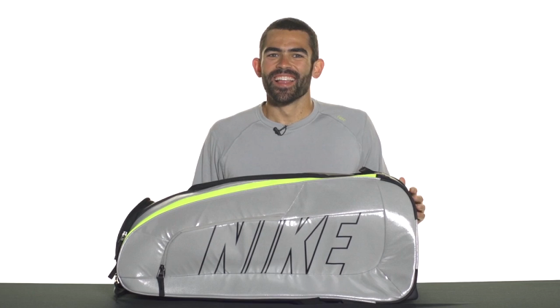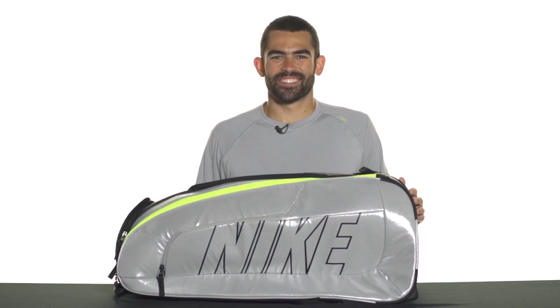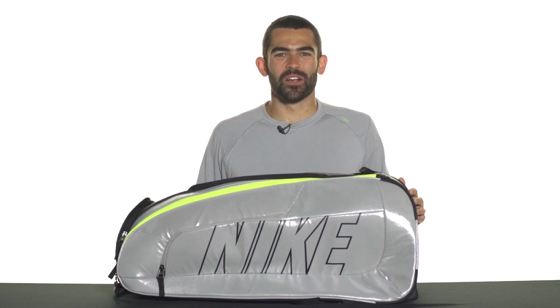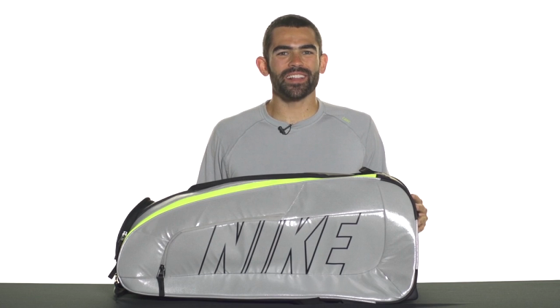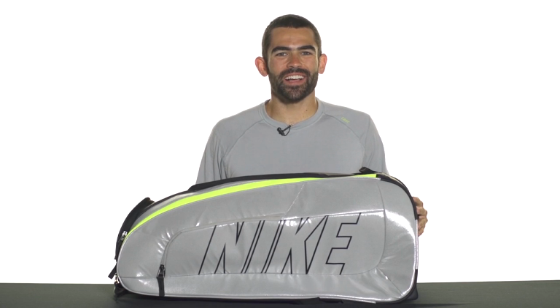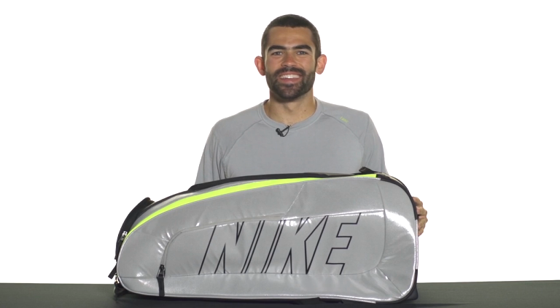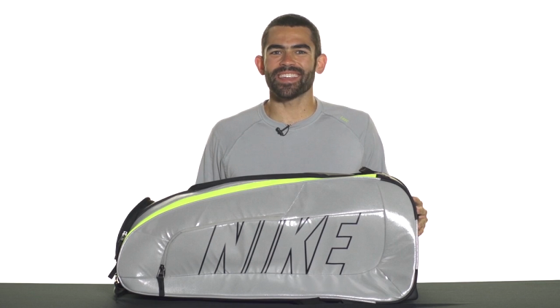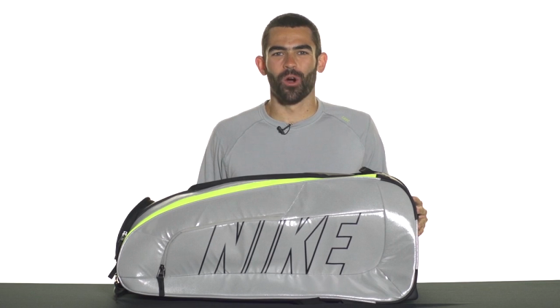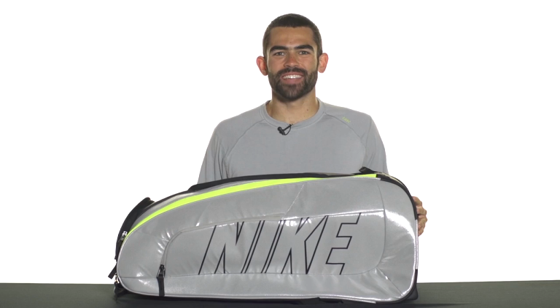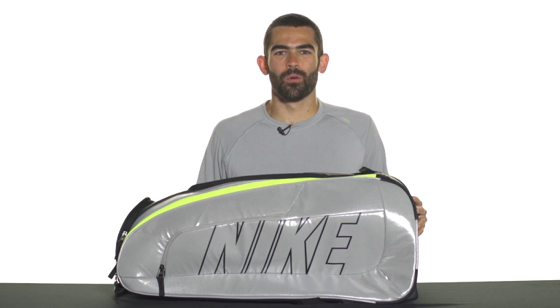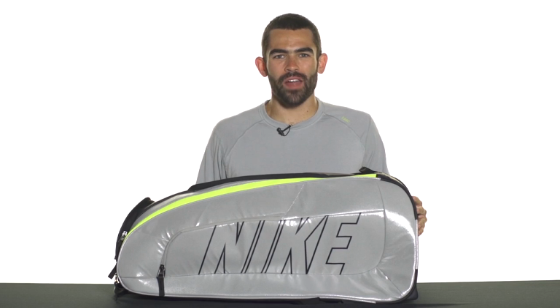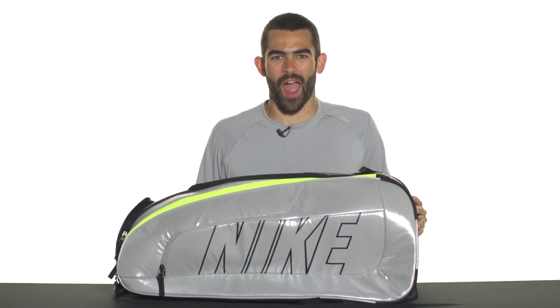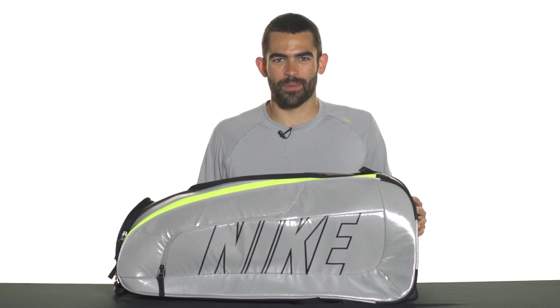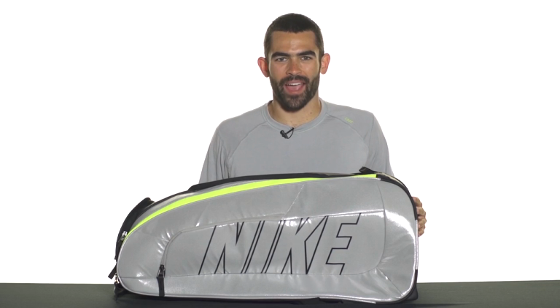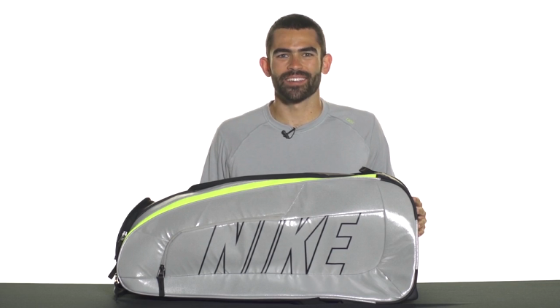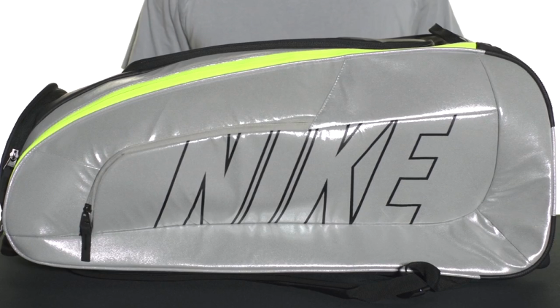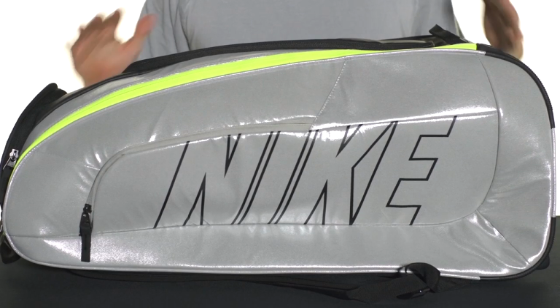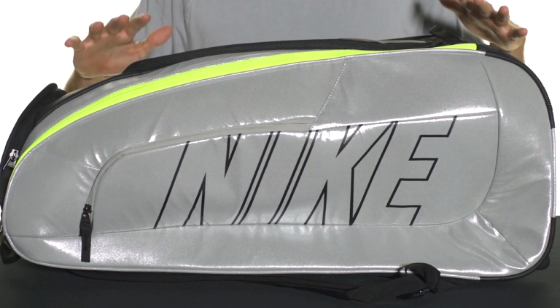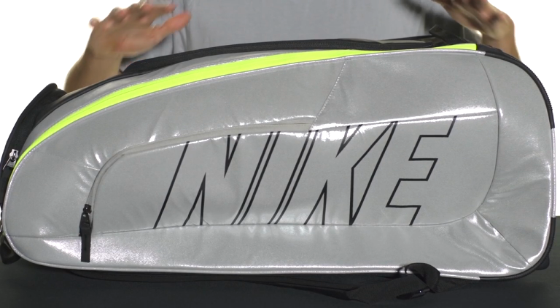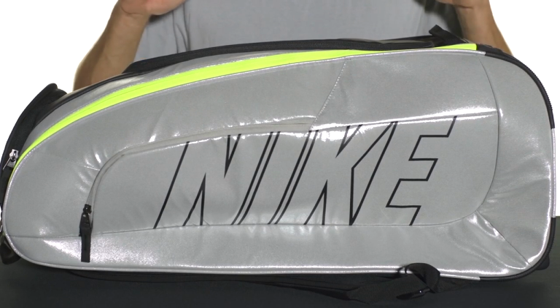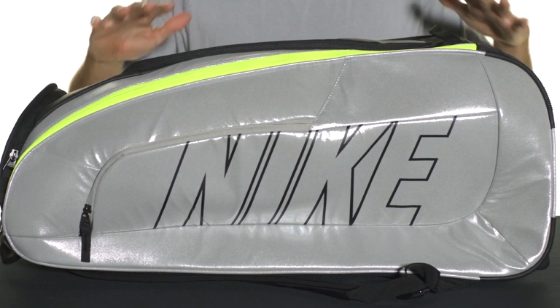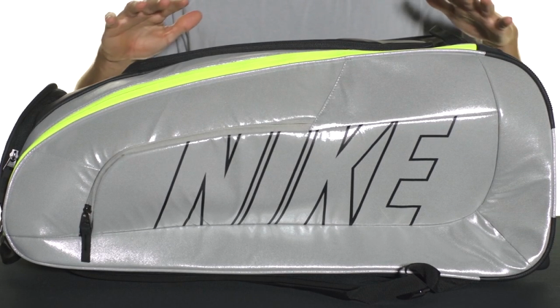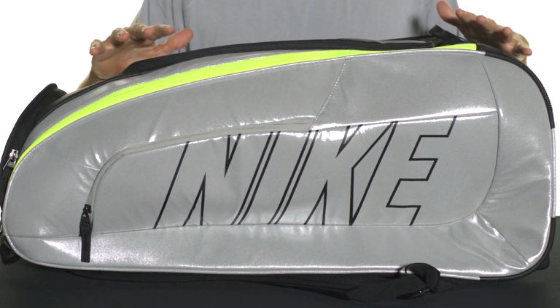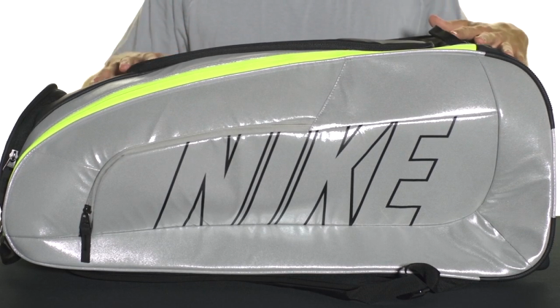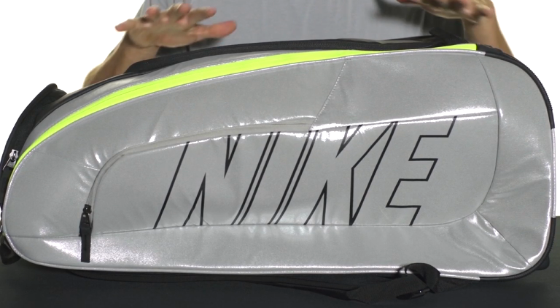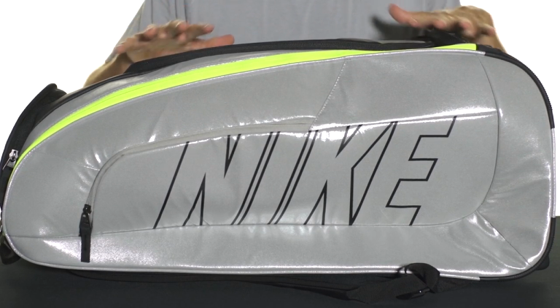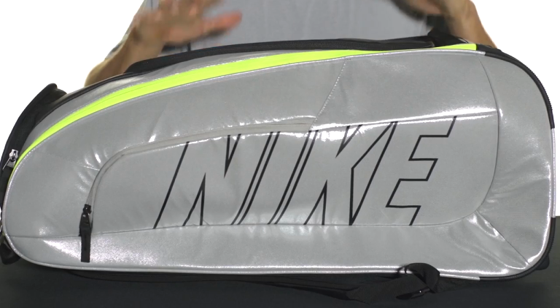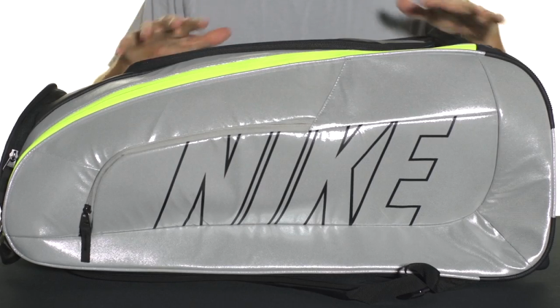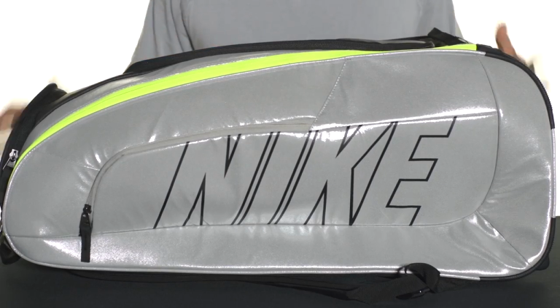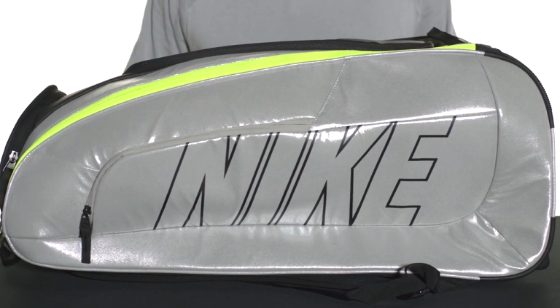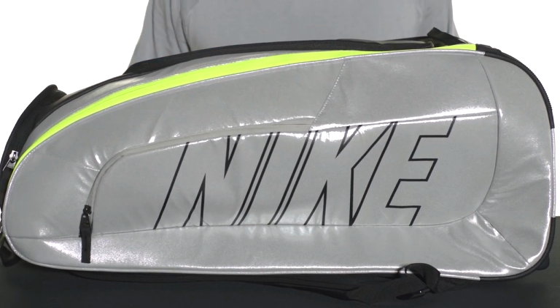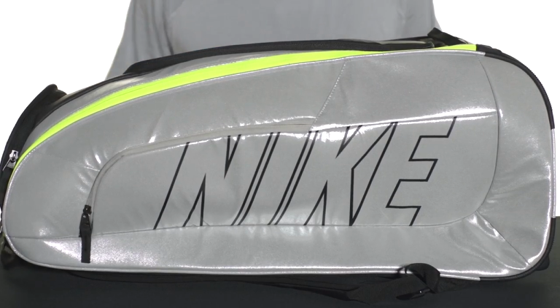Let's take a quick look at the Nike Cortez One Racket Bag. Nike aims to change the game with this unique and great looking racket bag.